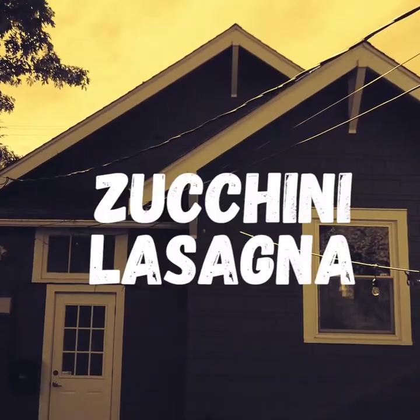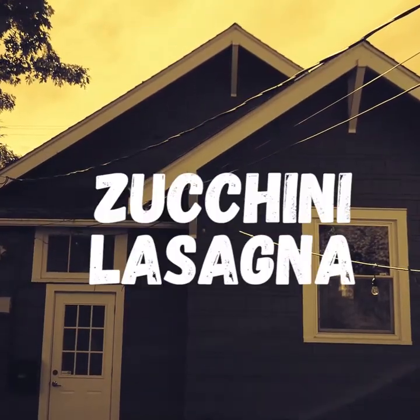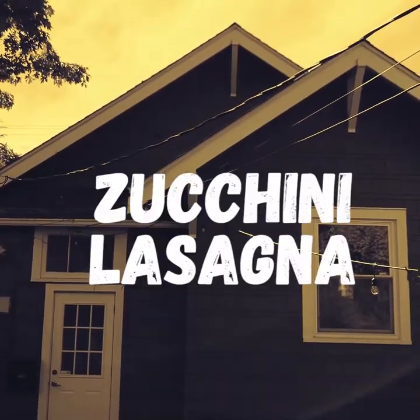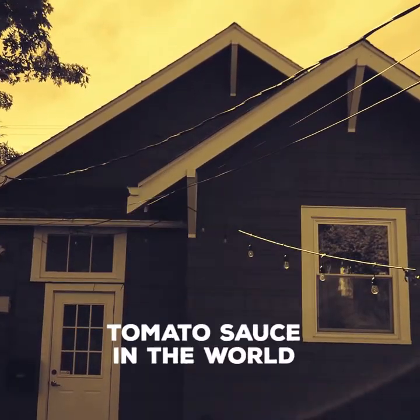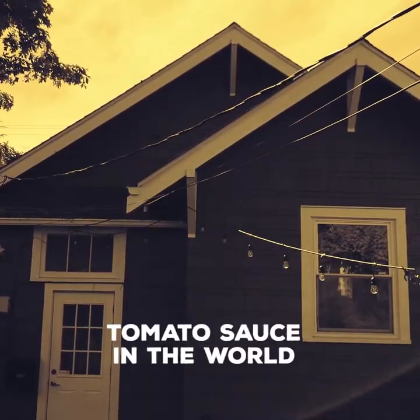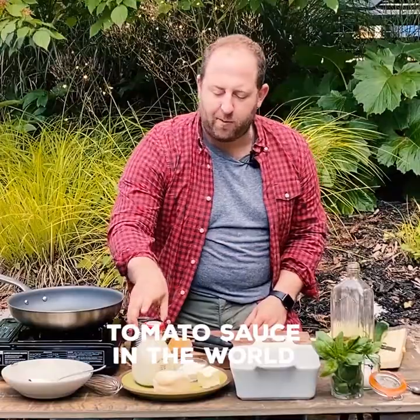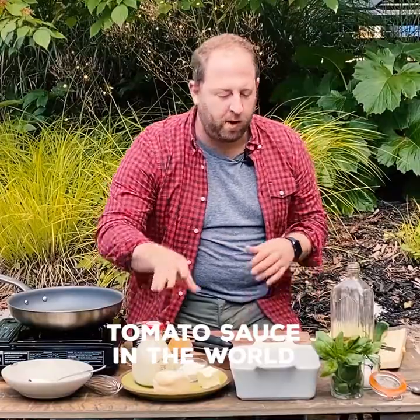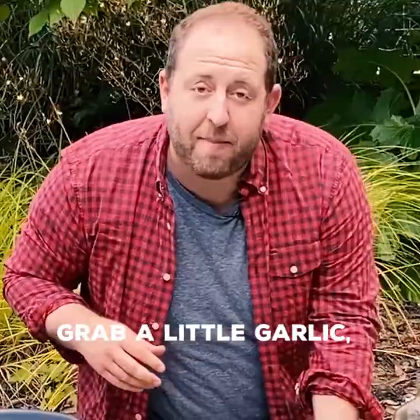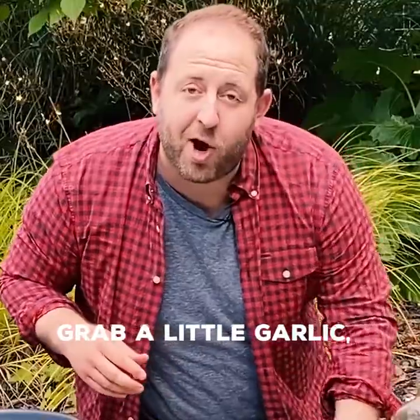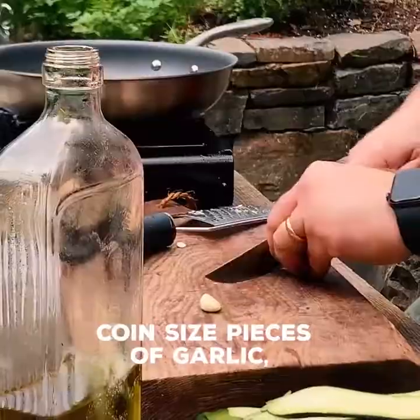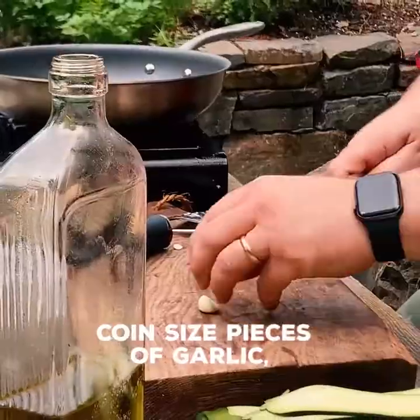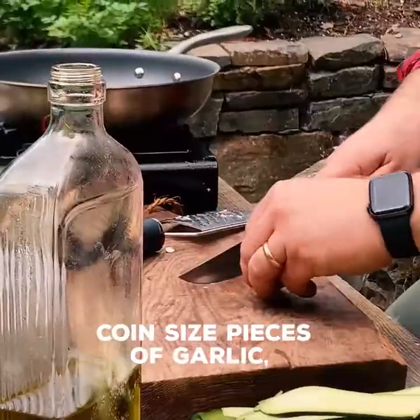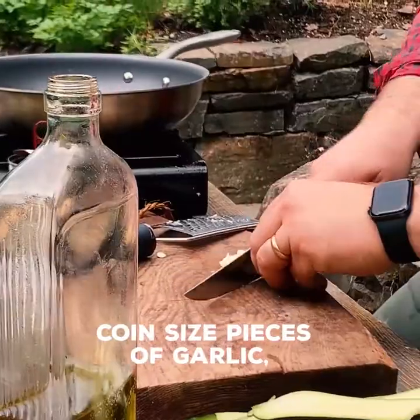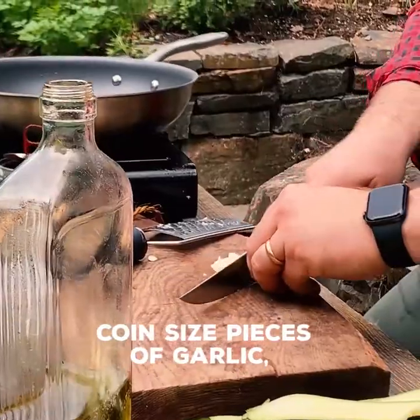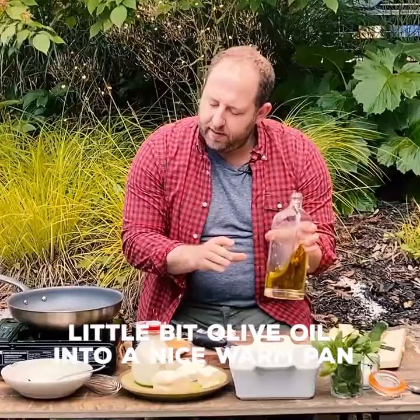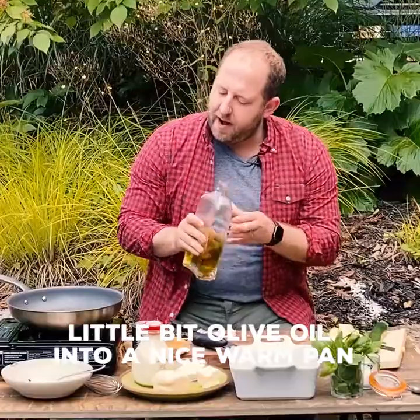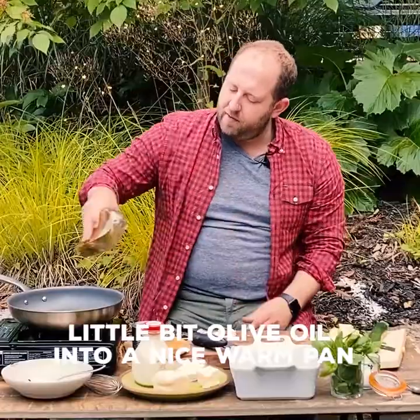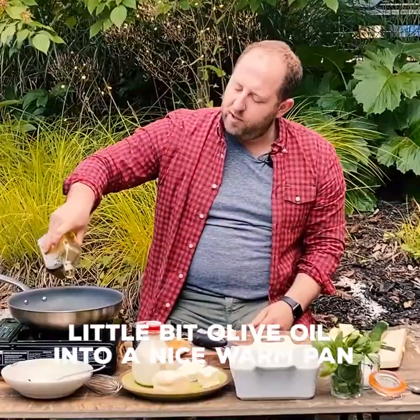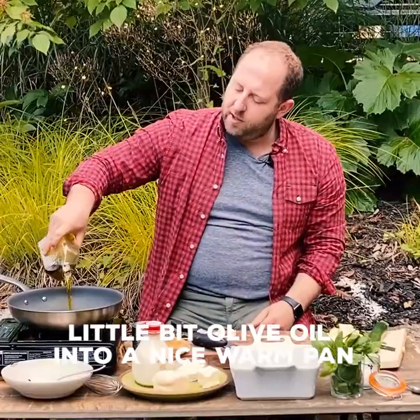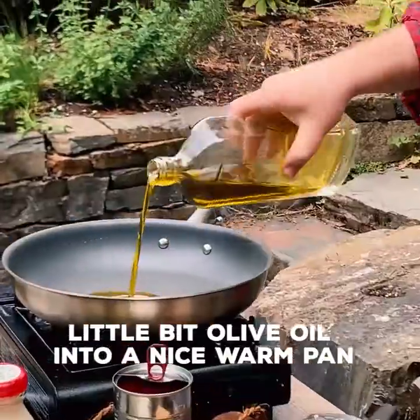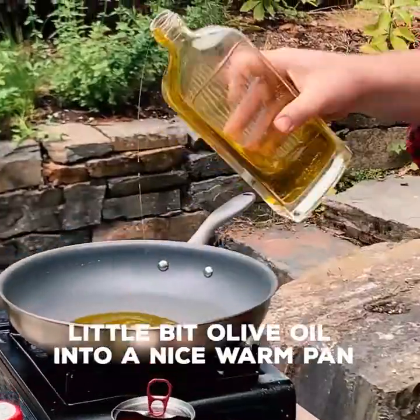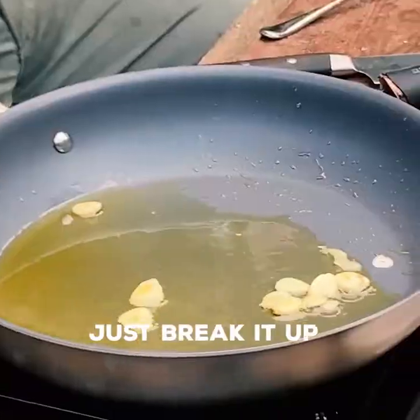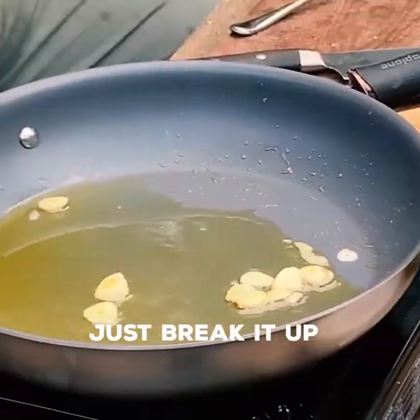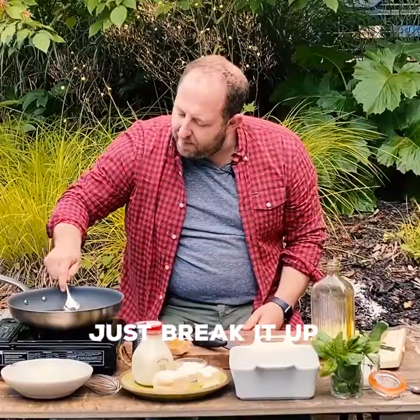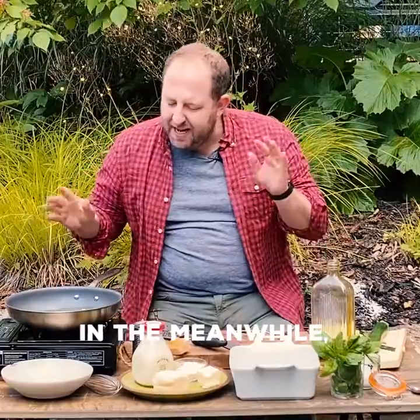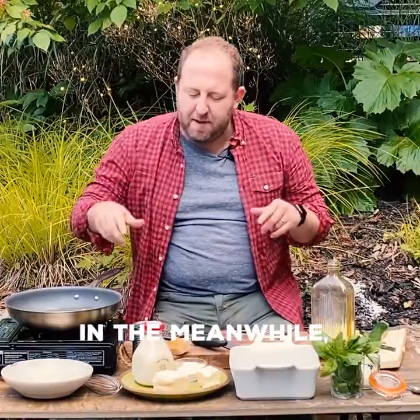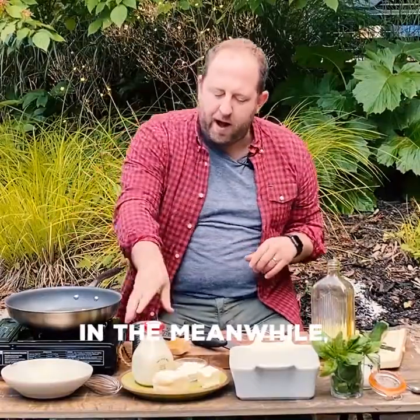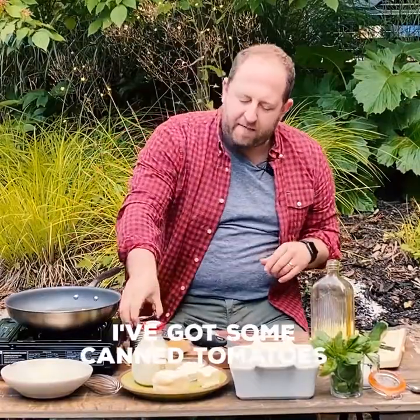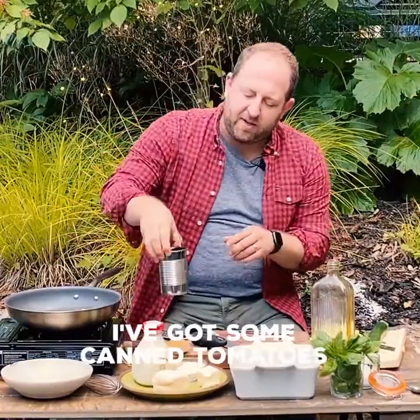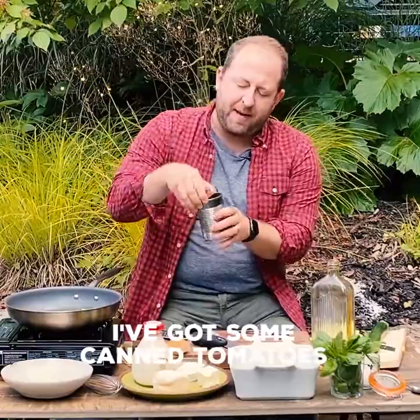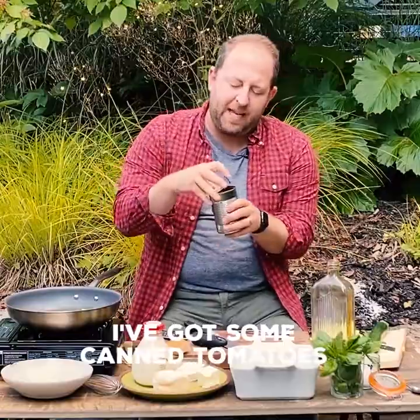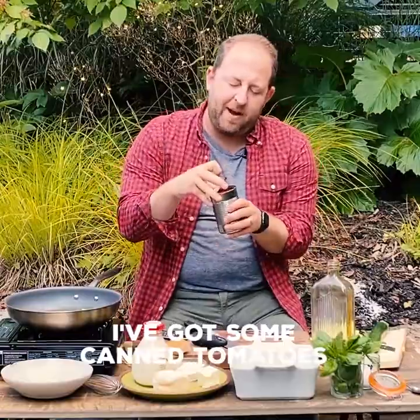You've got to make the quickest tomato sauce in the world. Grab a little garlic — coin-sized pieces of garlic. A little bit of olive oil into a nice warm pan. Just break it up. In the meanwhile, I've got some canned tomatoes.